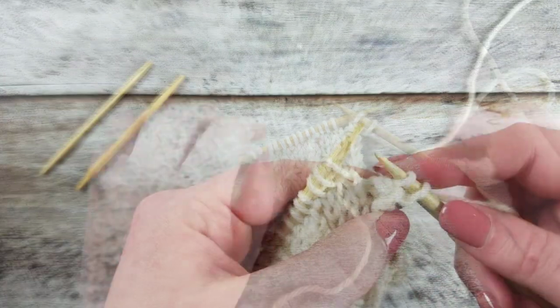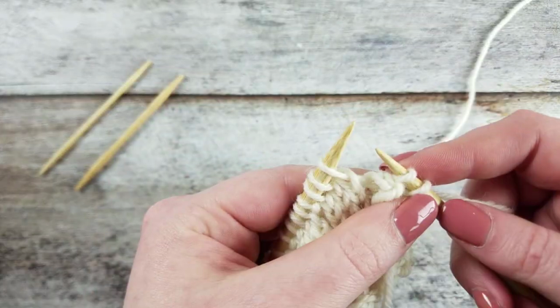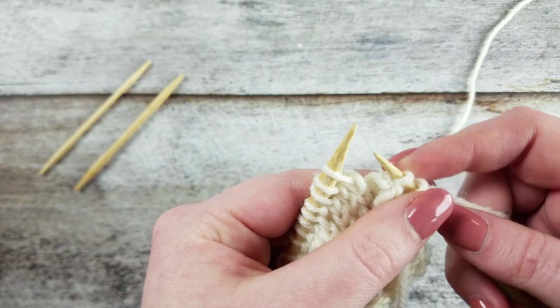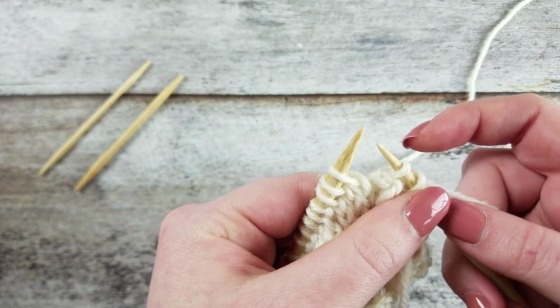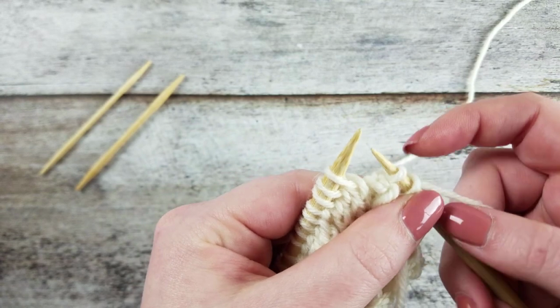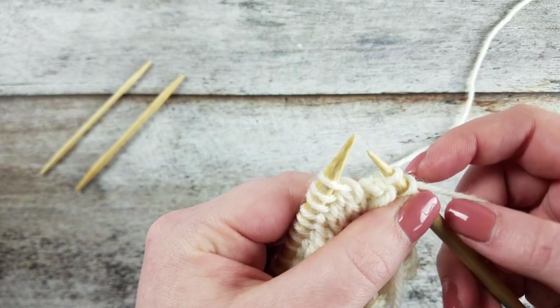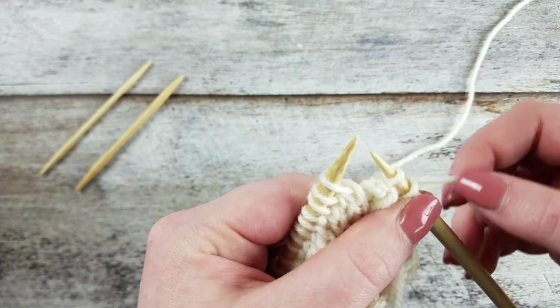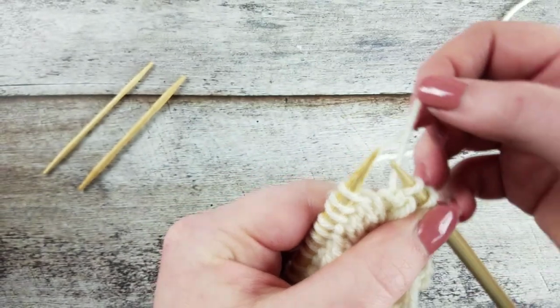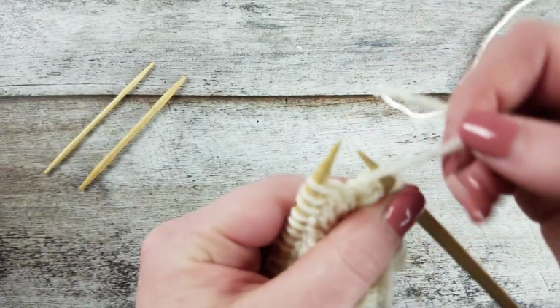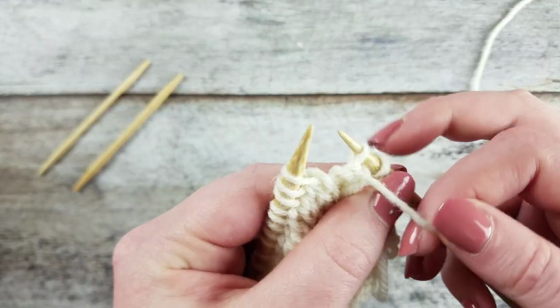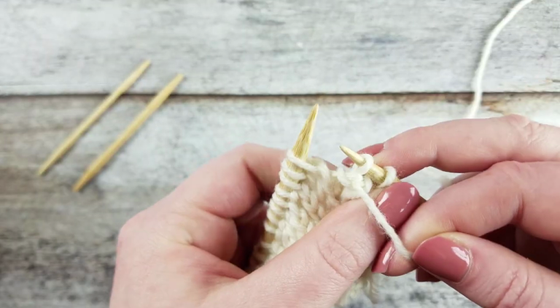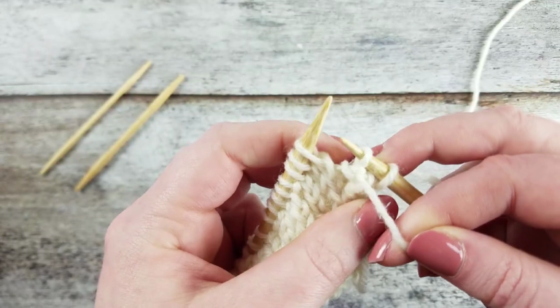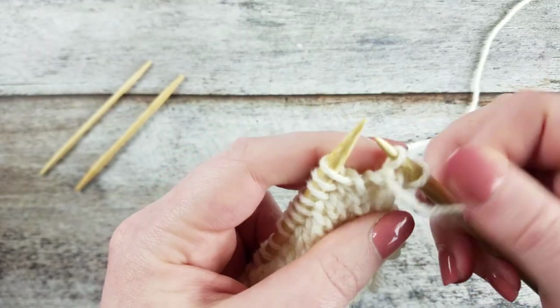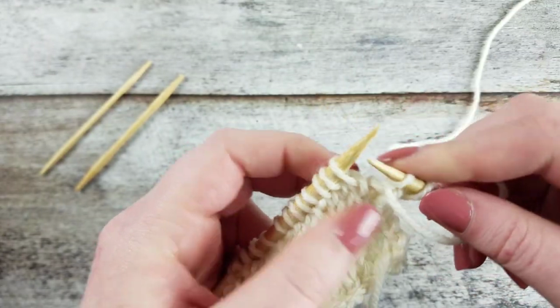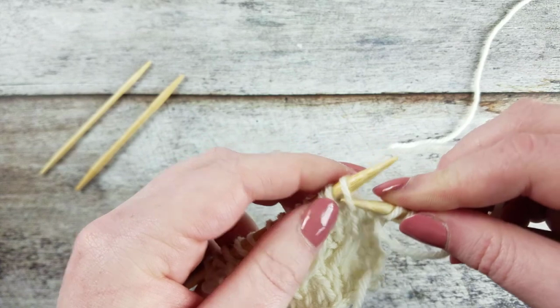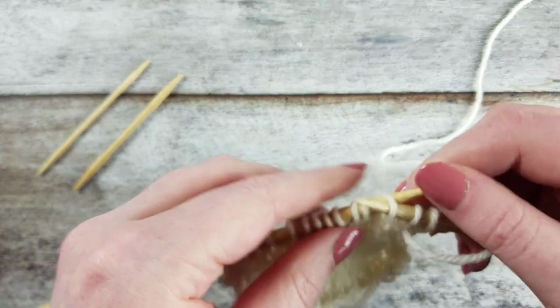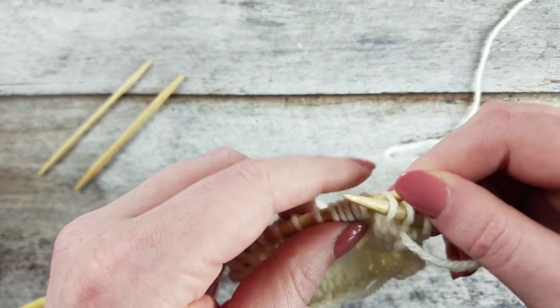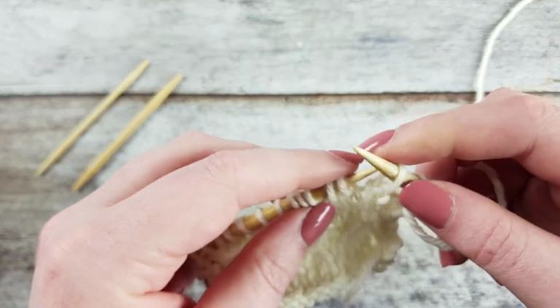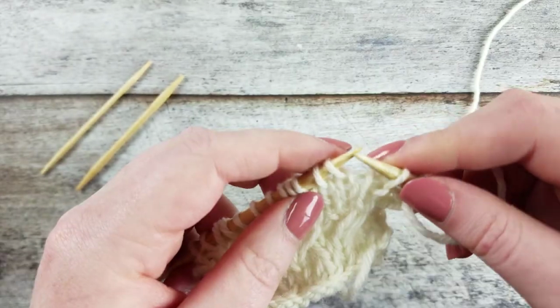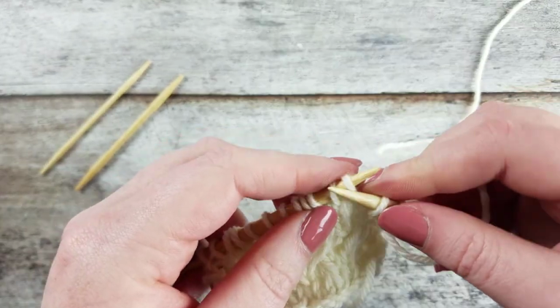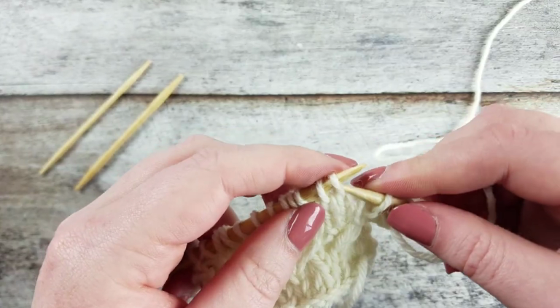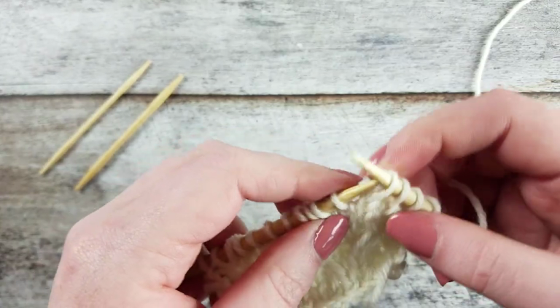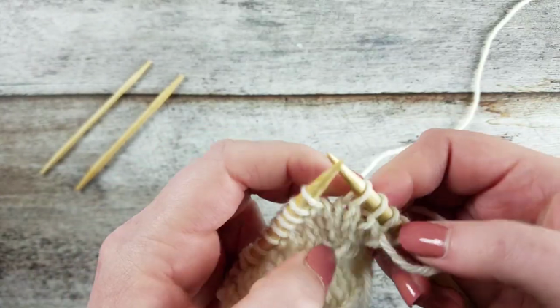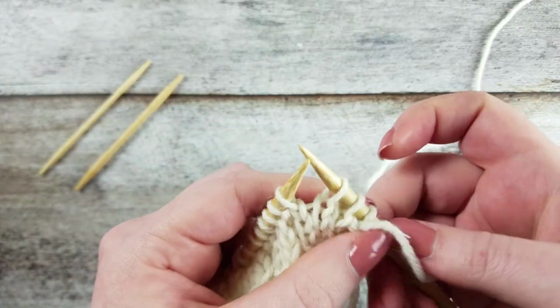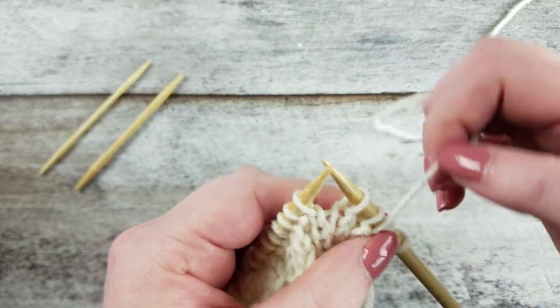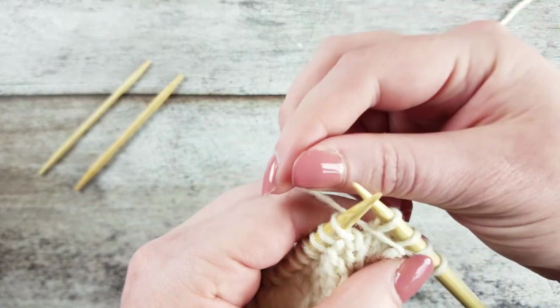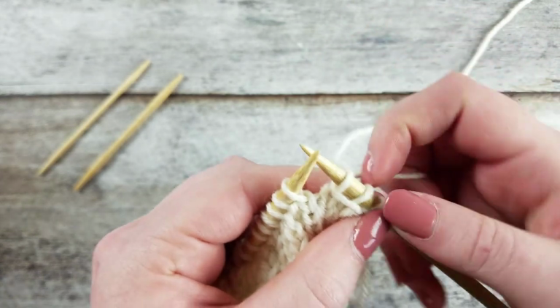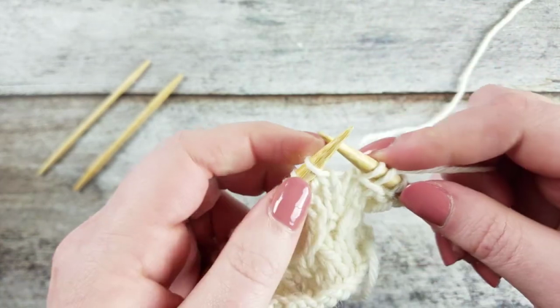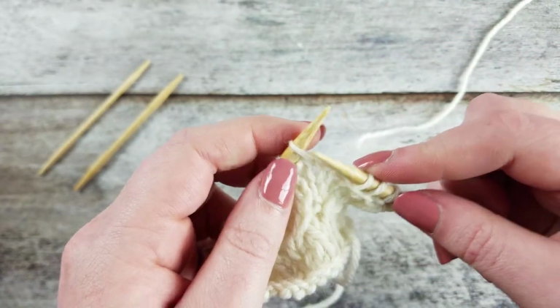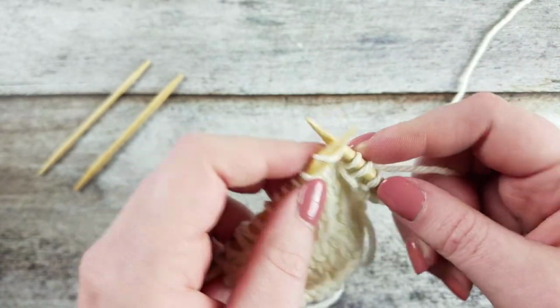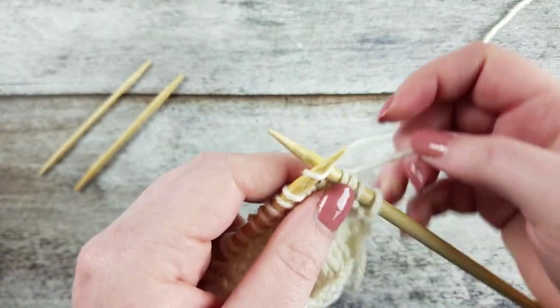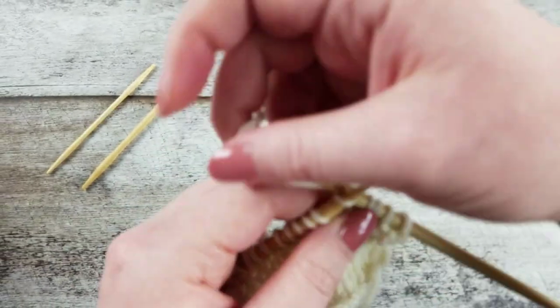To create the 1 over 2 right cross cable without a cable needle, with the yarn in the front of the work, slip the next two stitches purlwise onto the right needle. Knit the next stitch on the left needle.